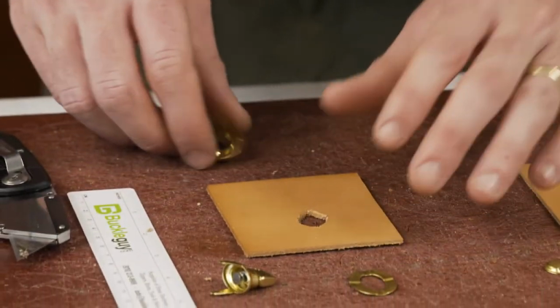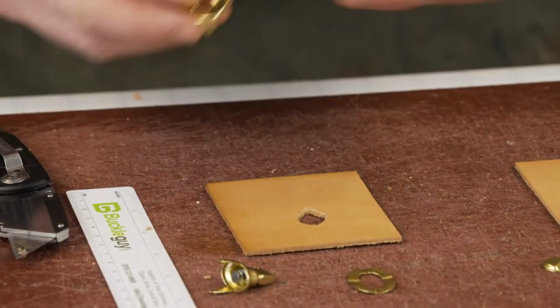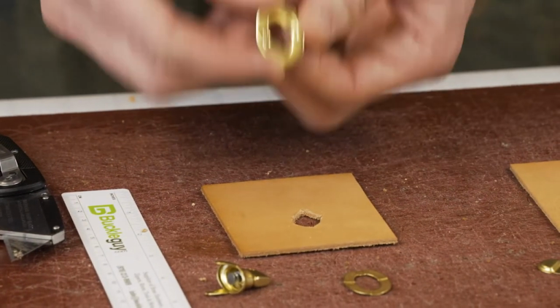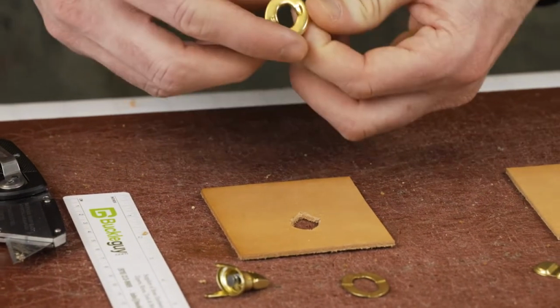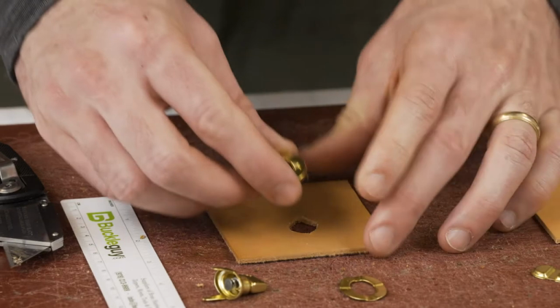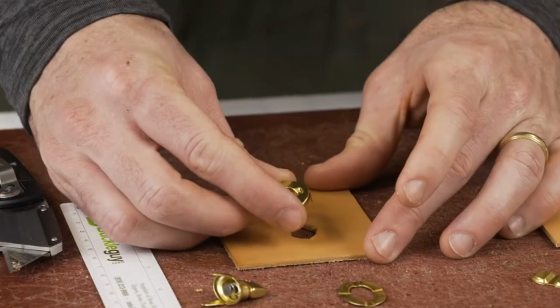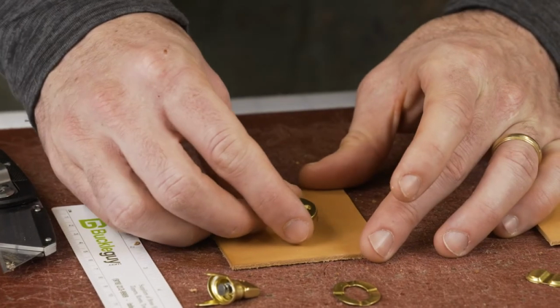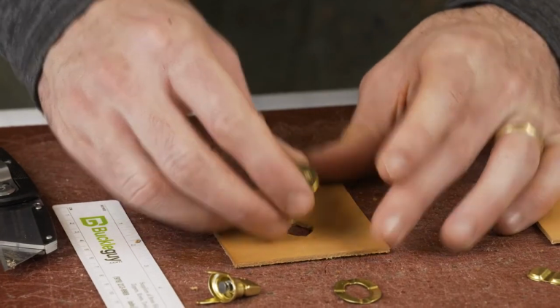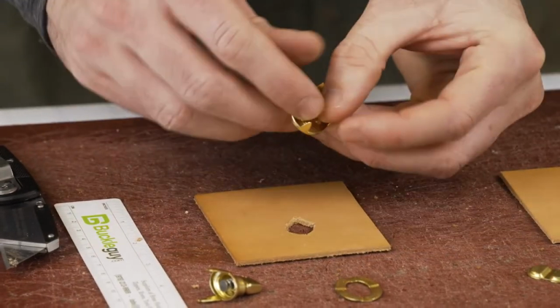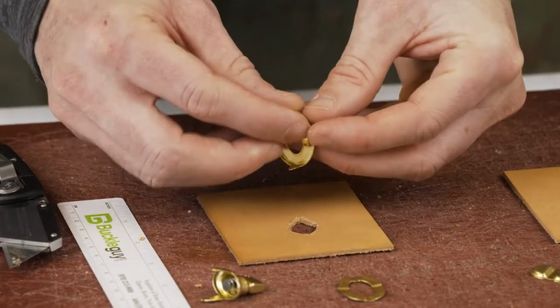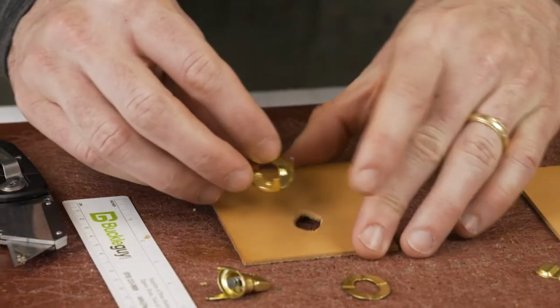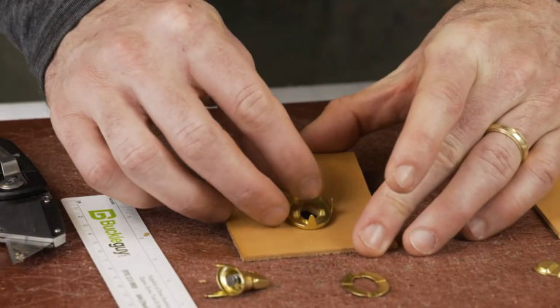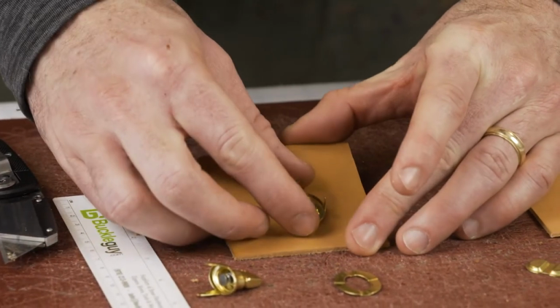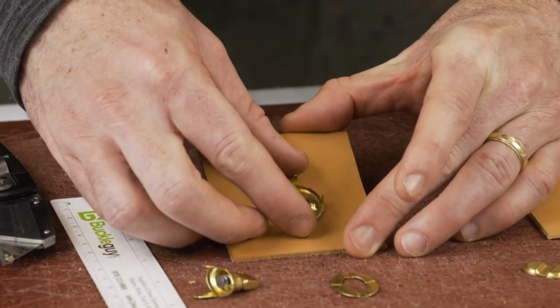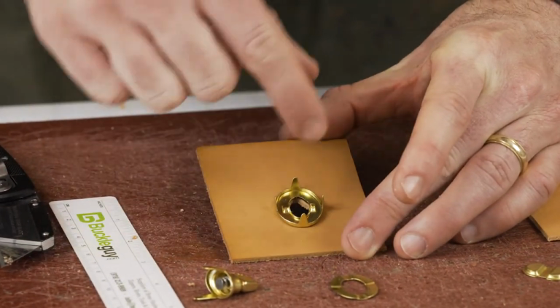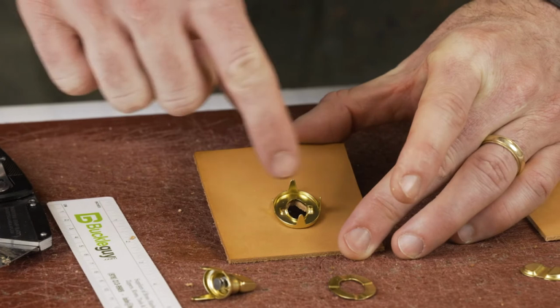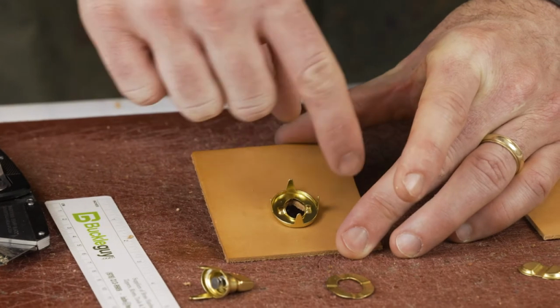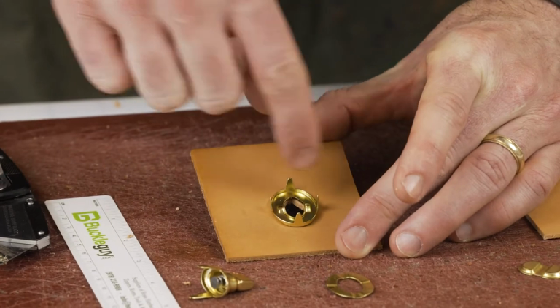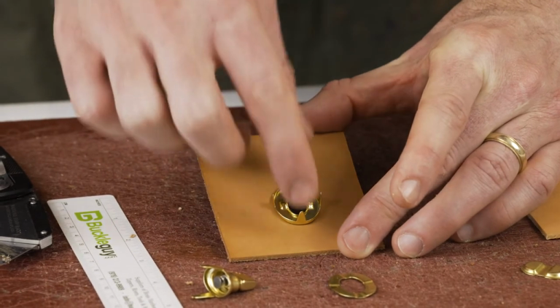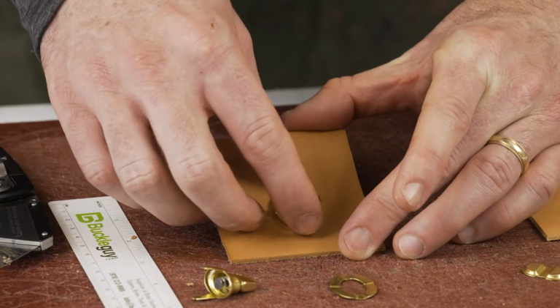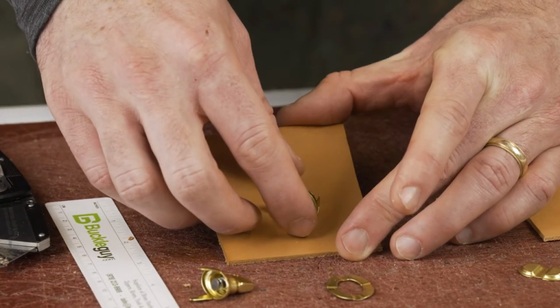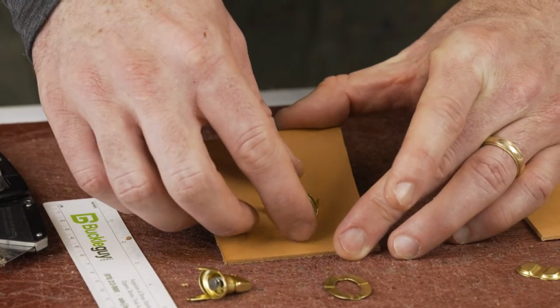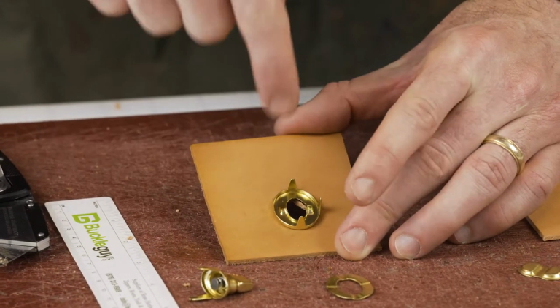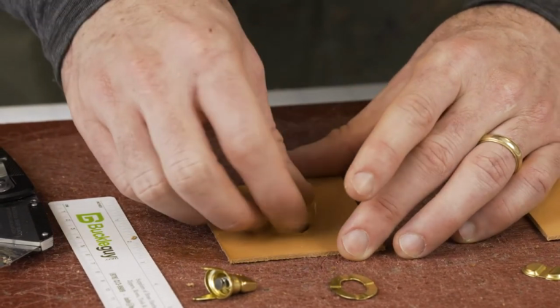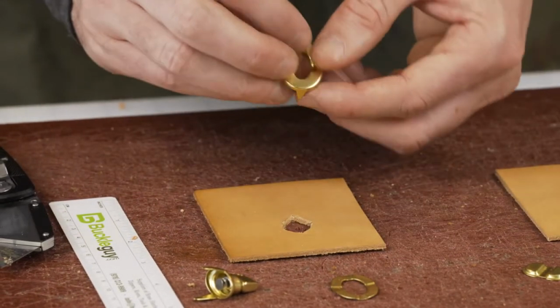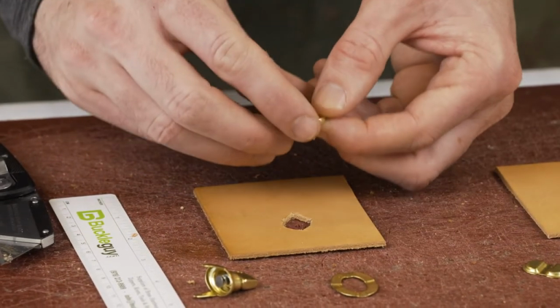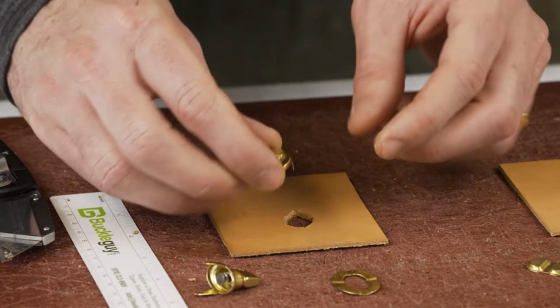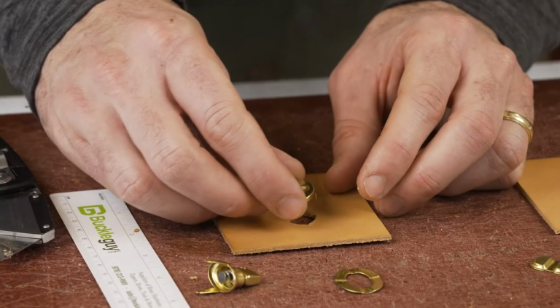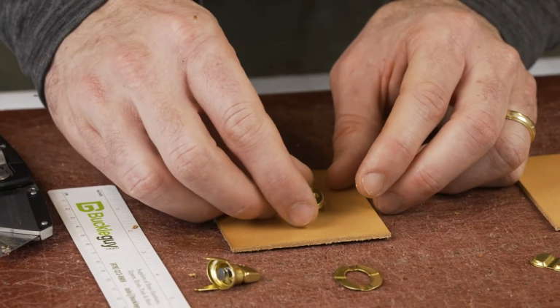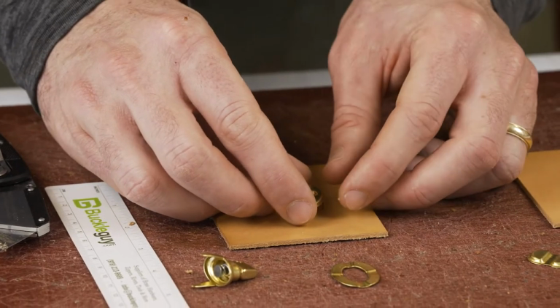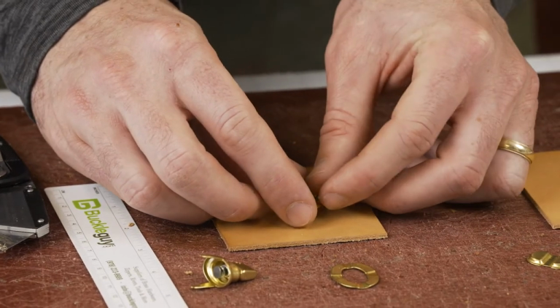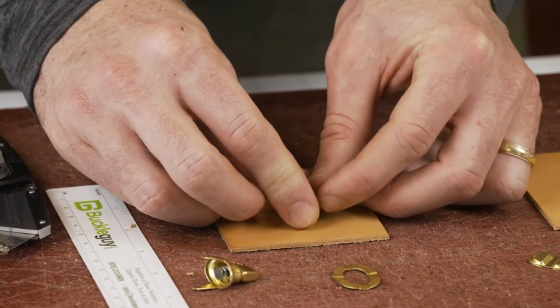Here's a little trick: put the female side over the hole to make sure you're not seeing any gap on the outside and that you're seeing fully through in the center. We're looking good. Next, I'm going to place this on the outside and give a little bit of pressure.